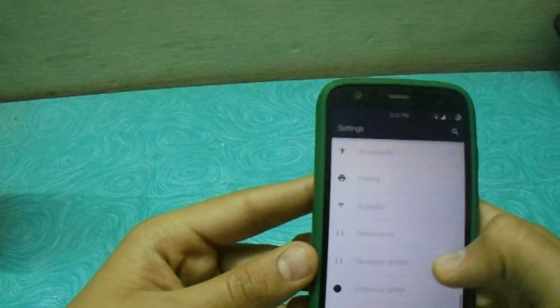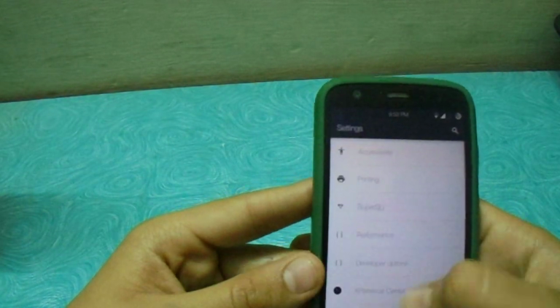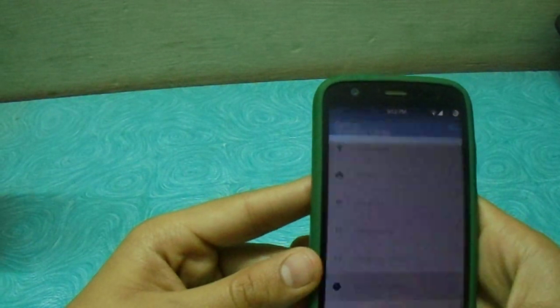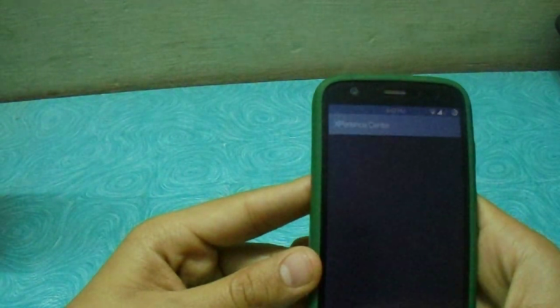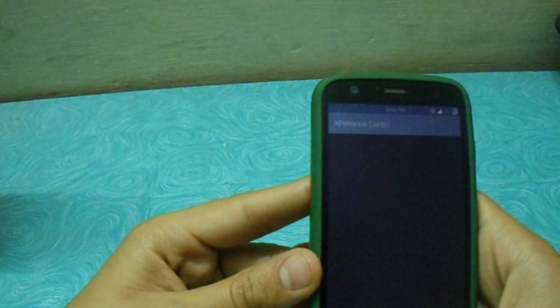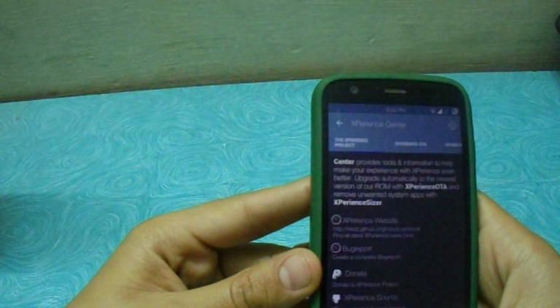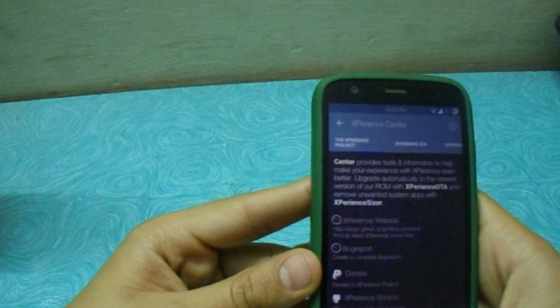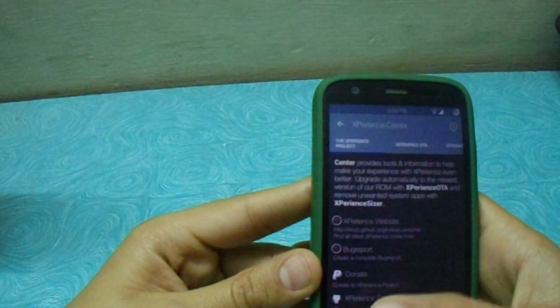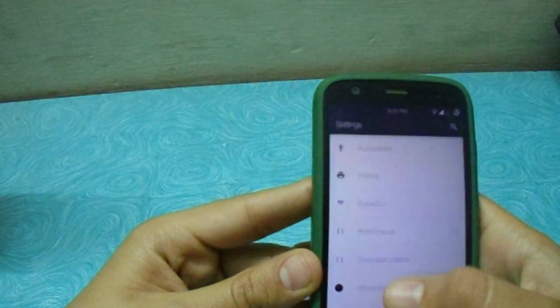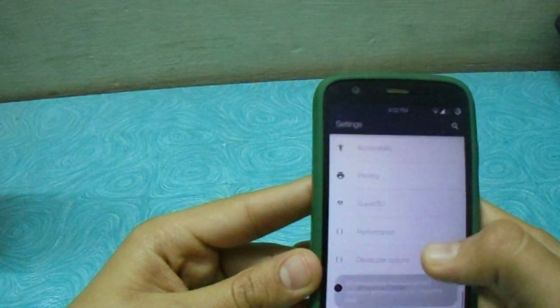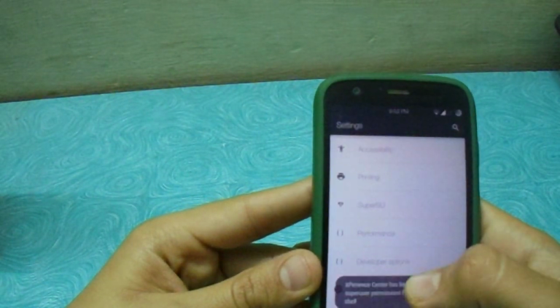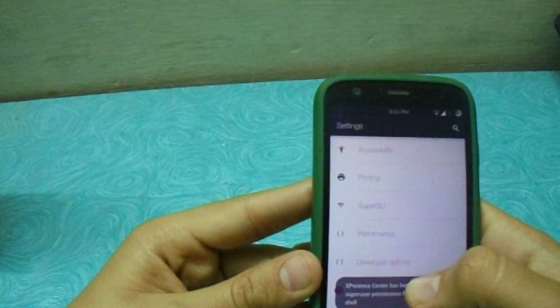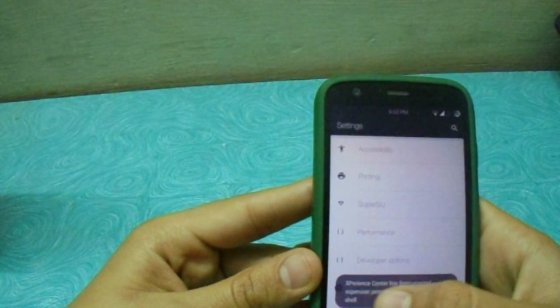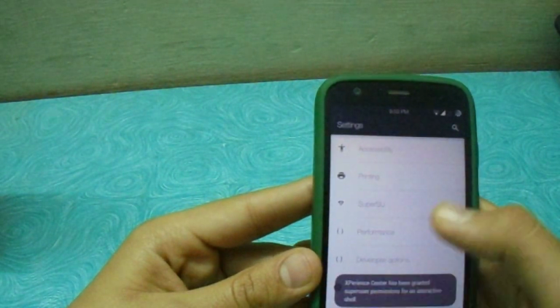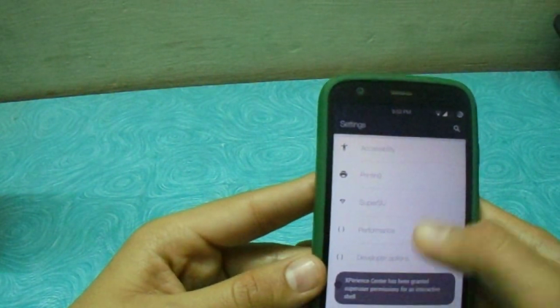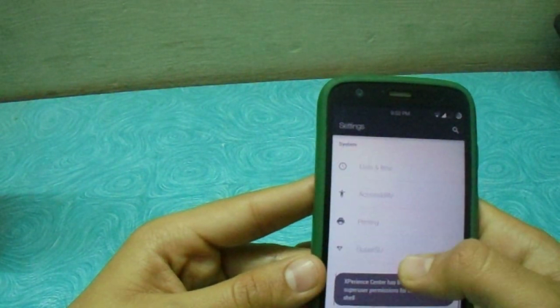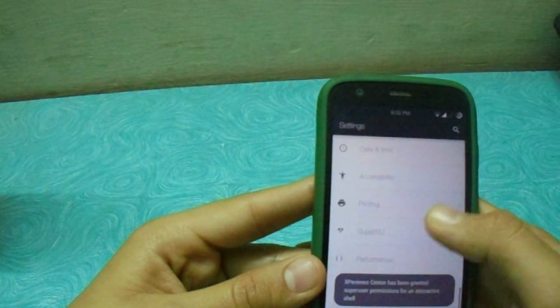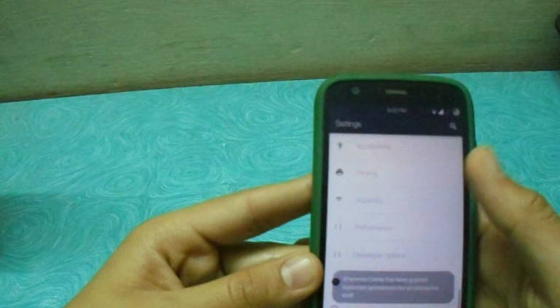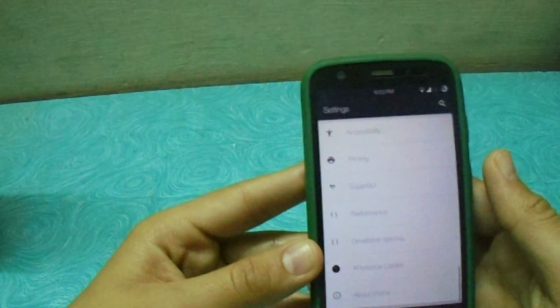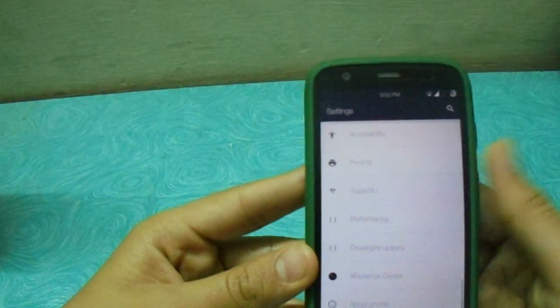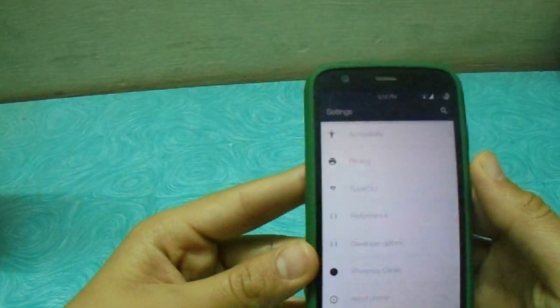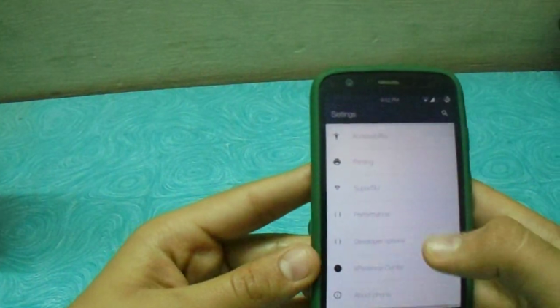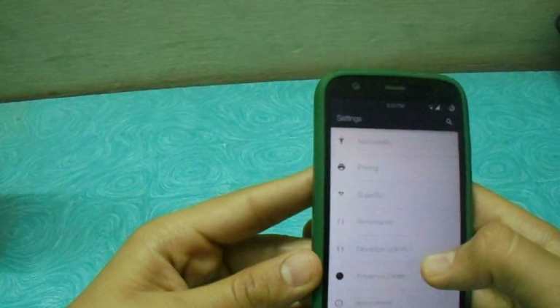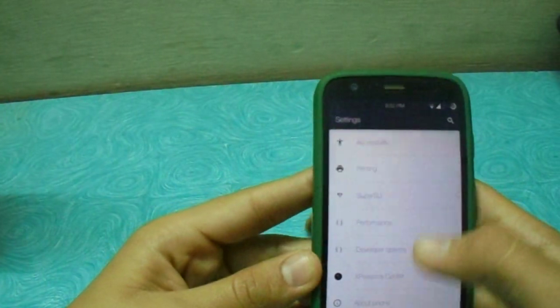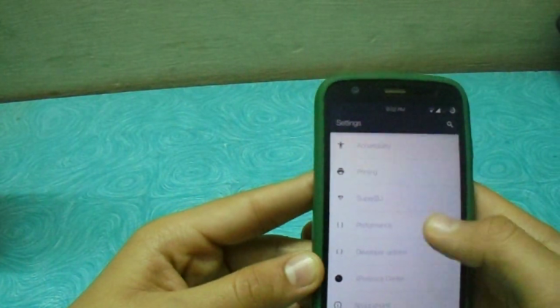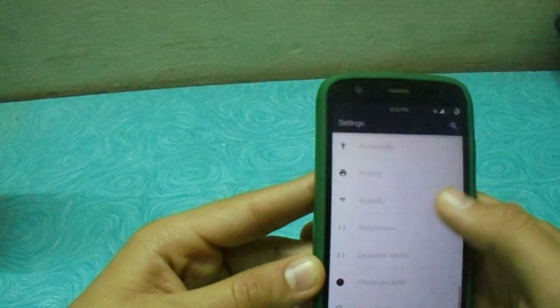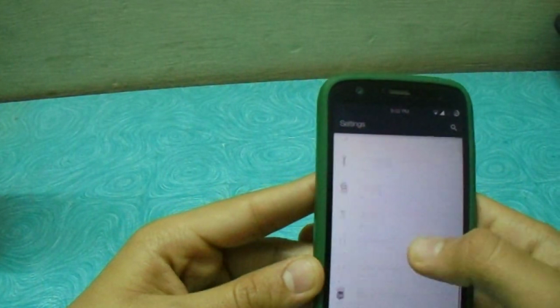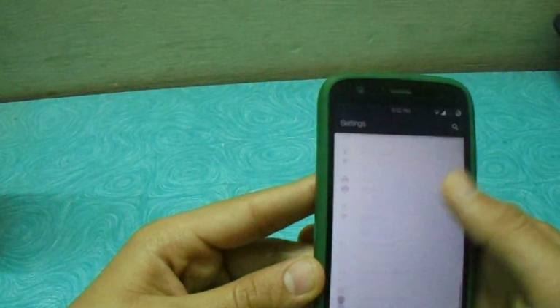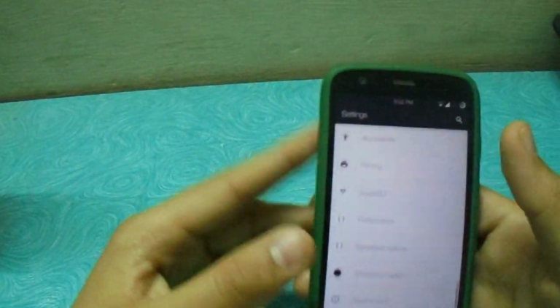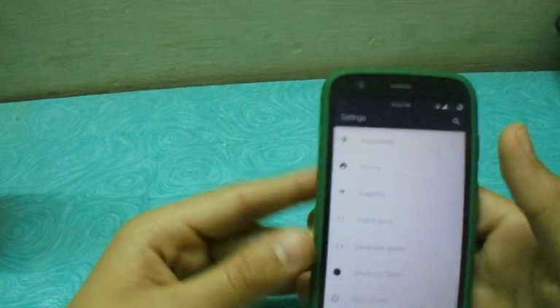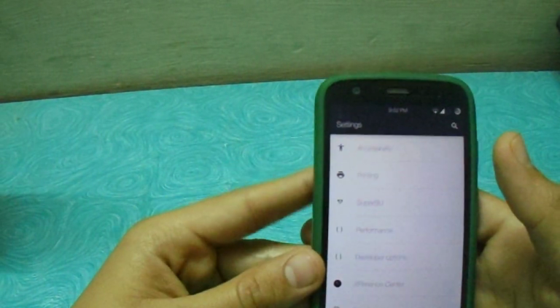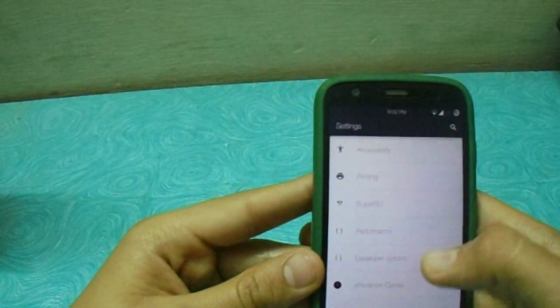I don't know if it works on other ROMs. I'll be testing it and showing you on the Blispop ROM, which I'm using simultaneously.